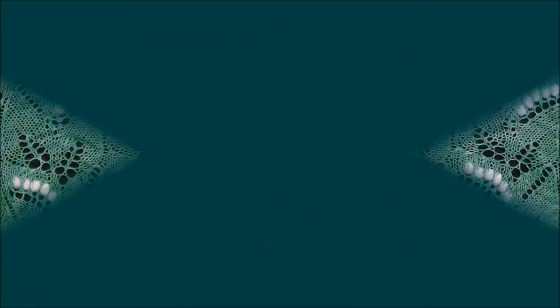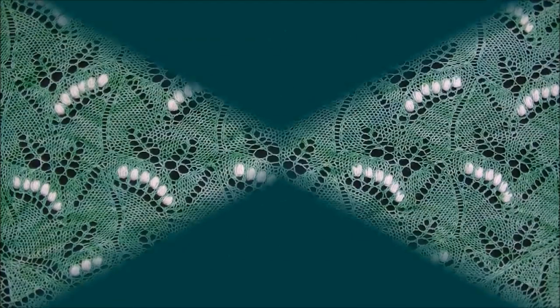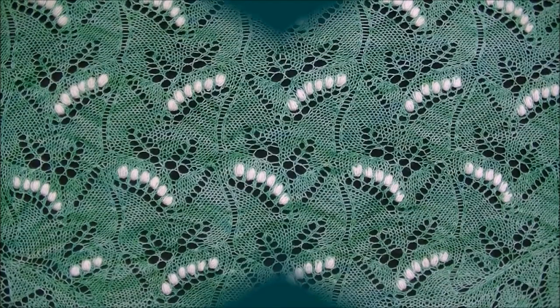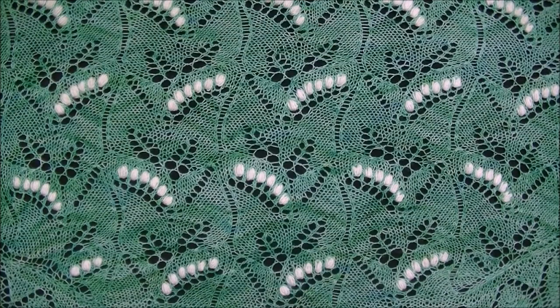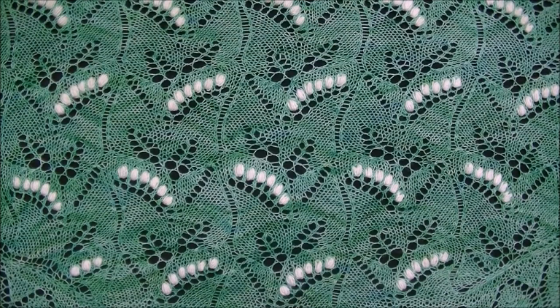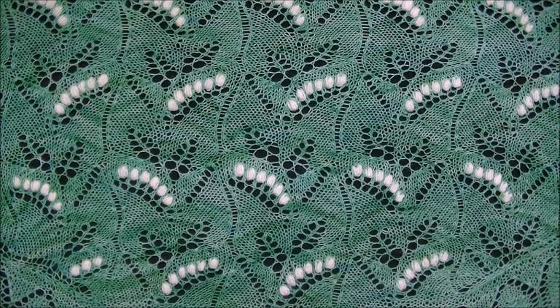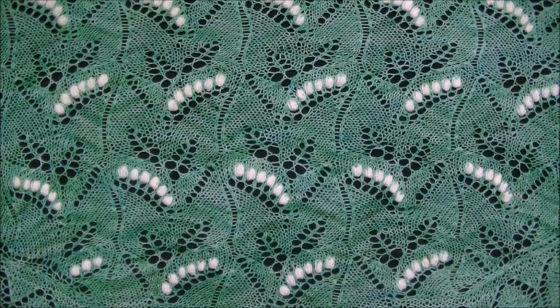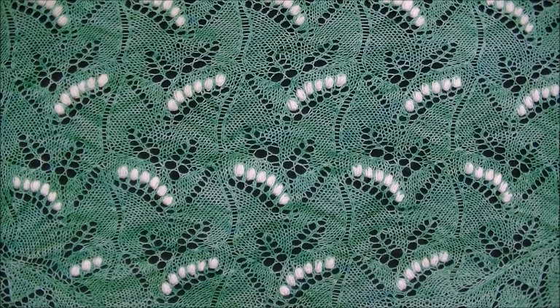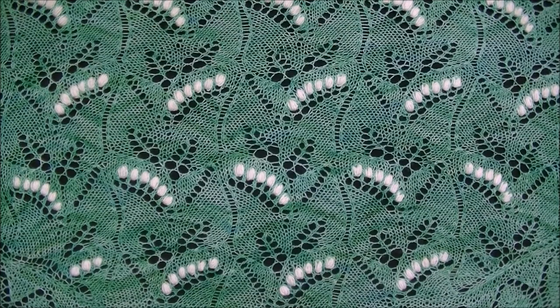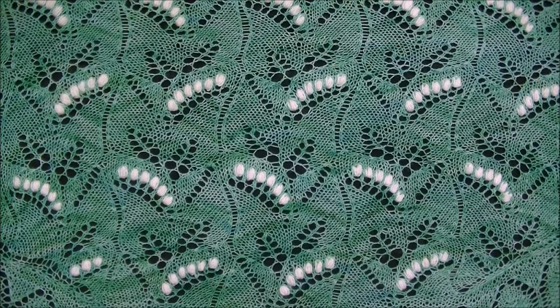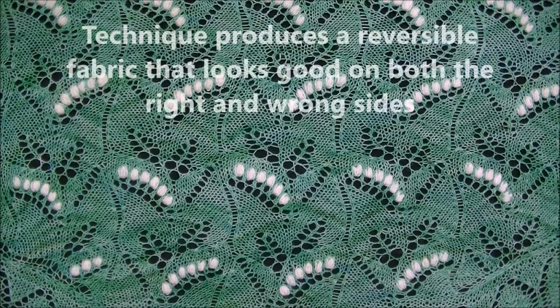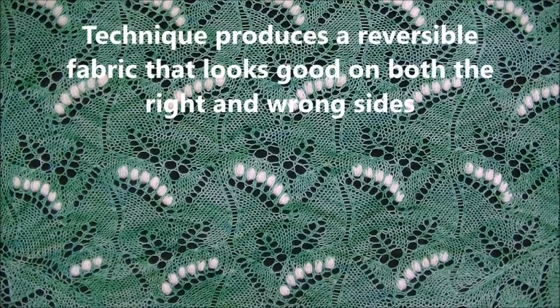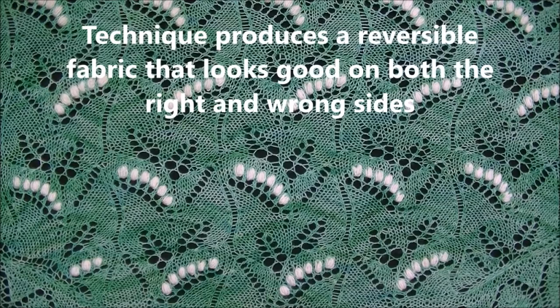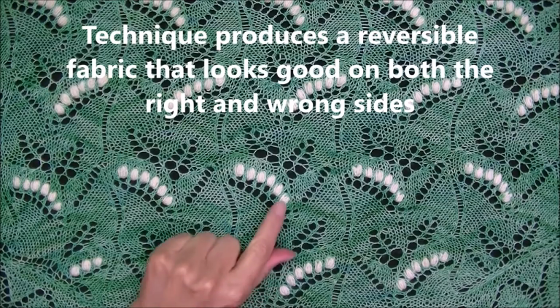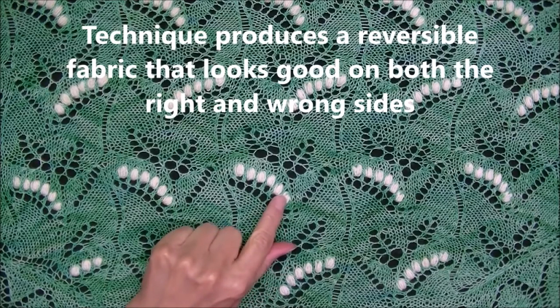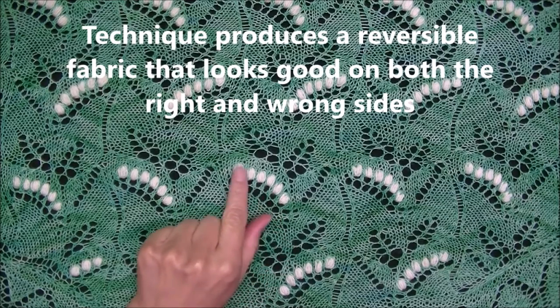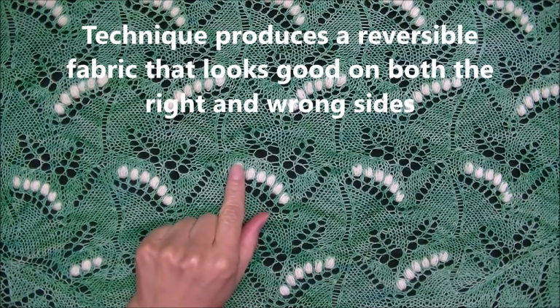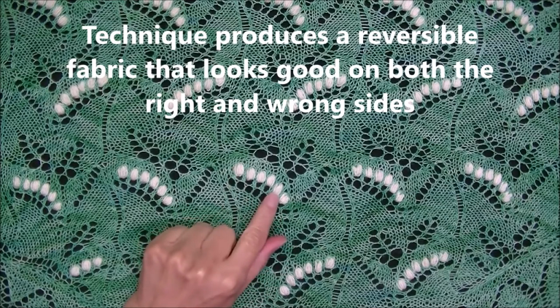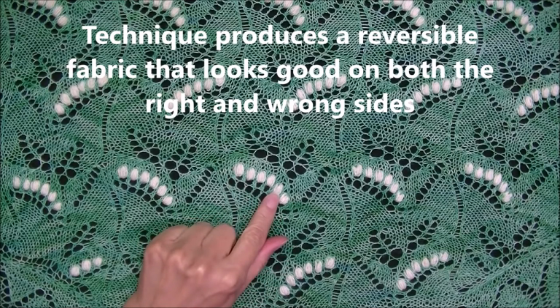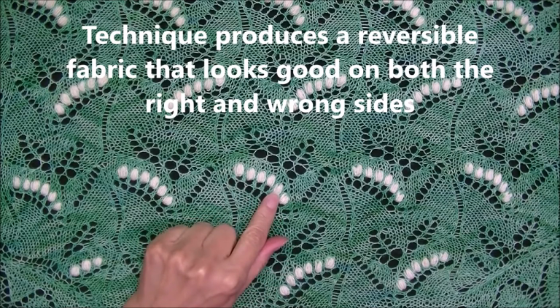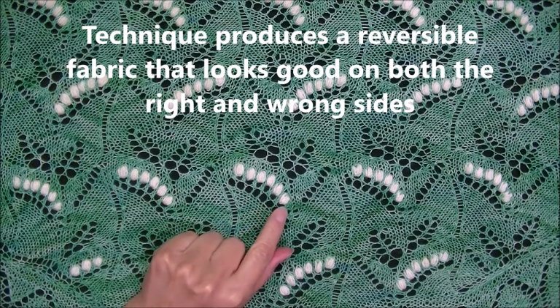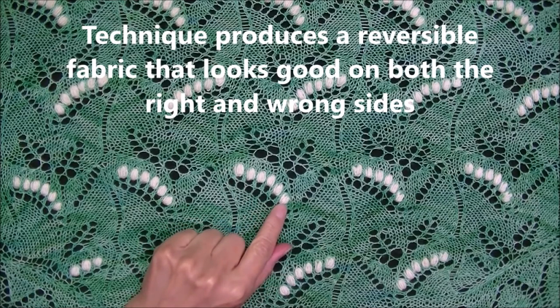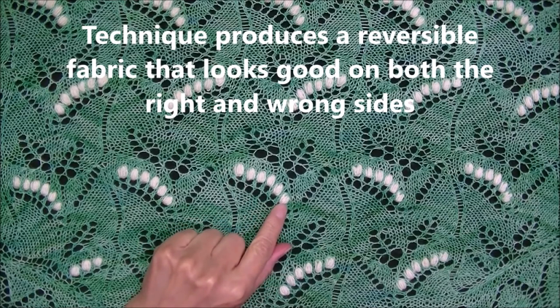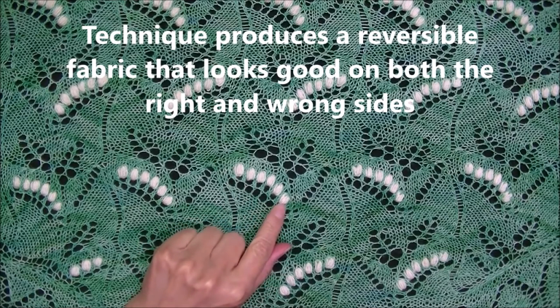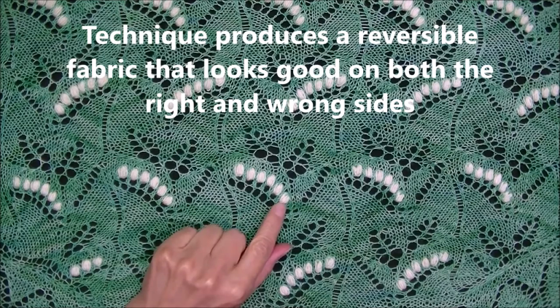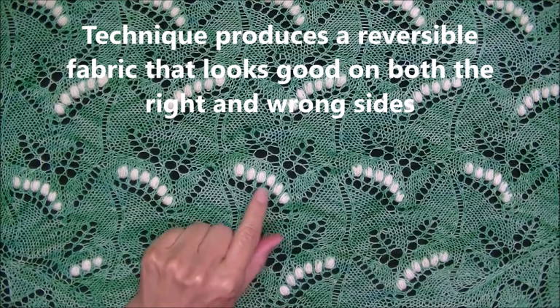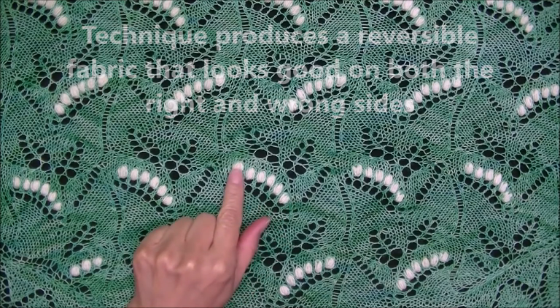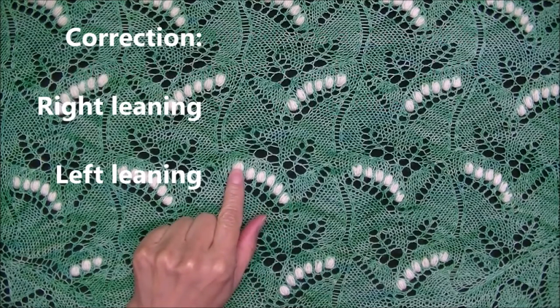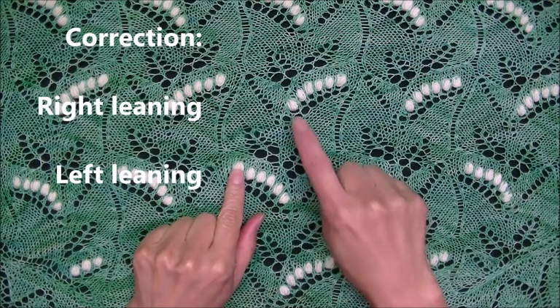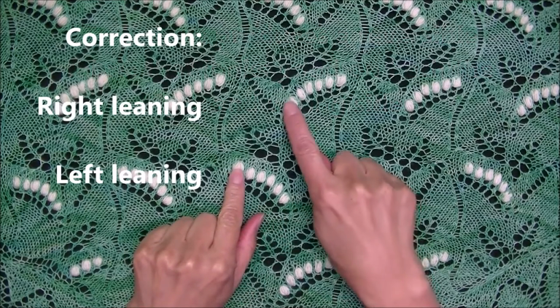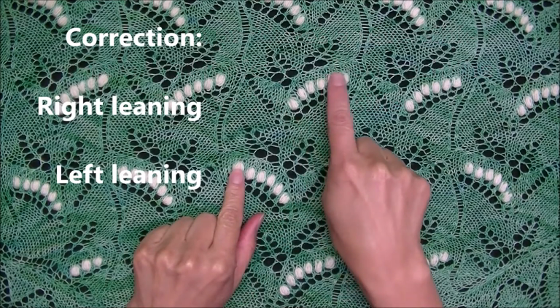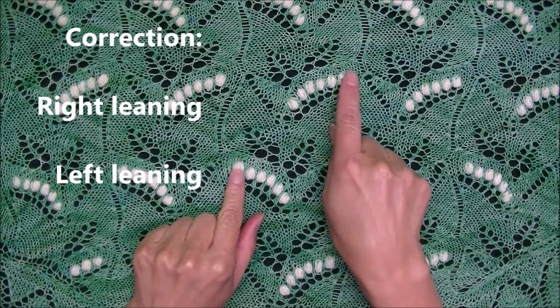Hi there. I would like to introduce you to a technique I developed to work Lily of the Valley nupps in a different color. This technique will cover right-leaning nupps and left-leaning nupps.